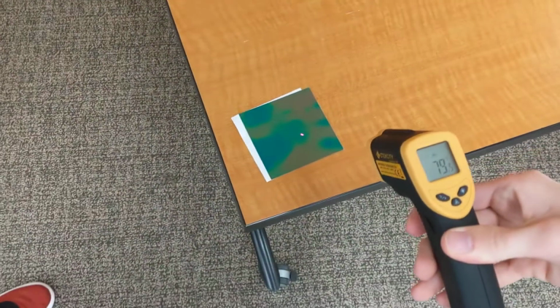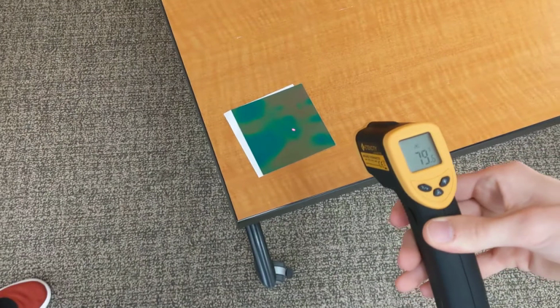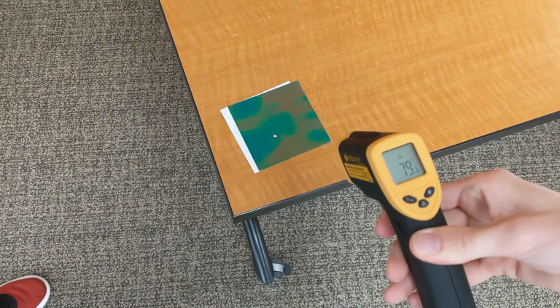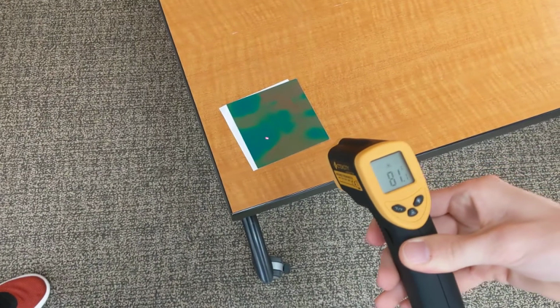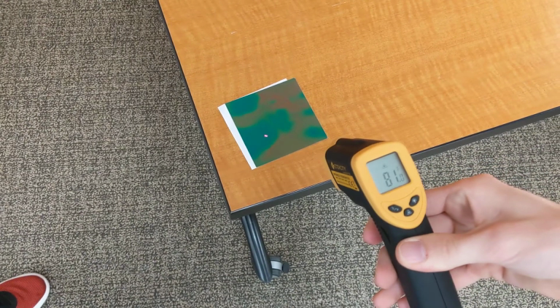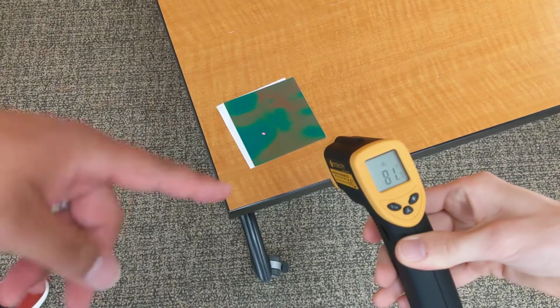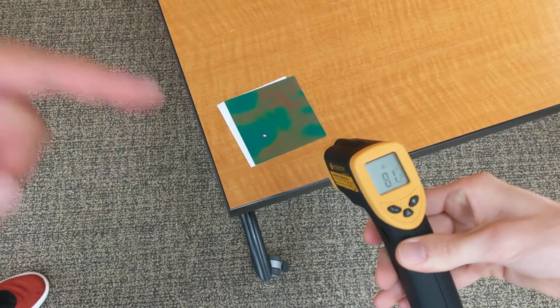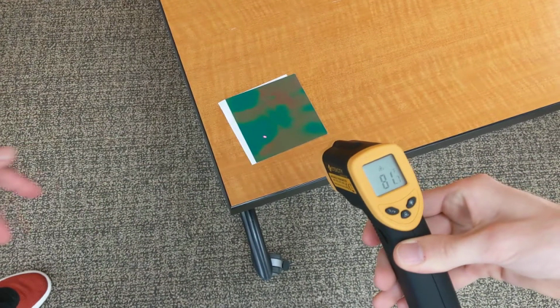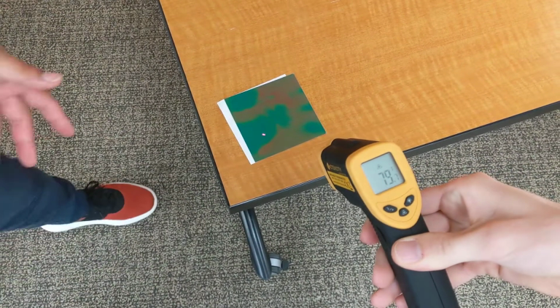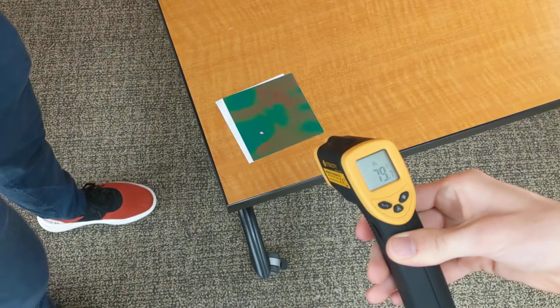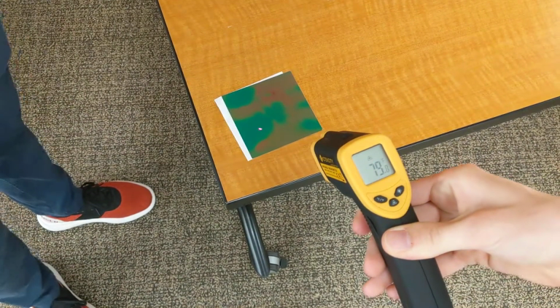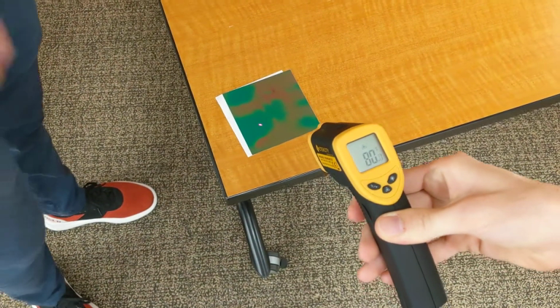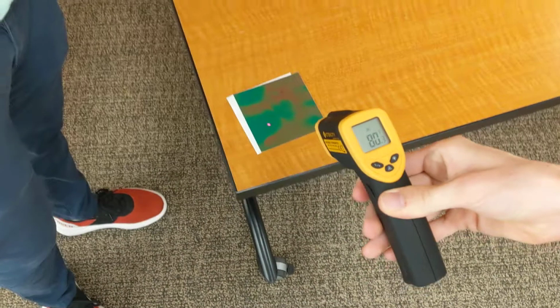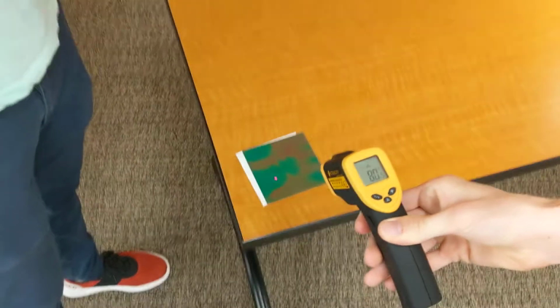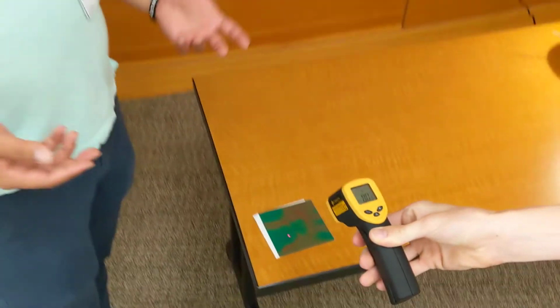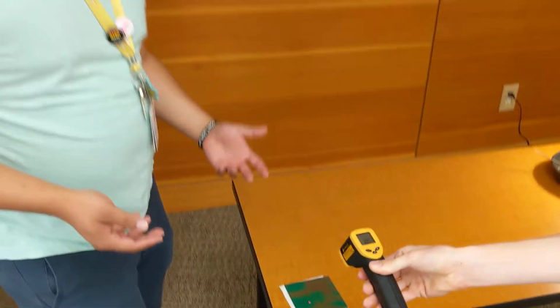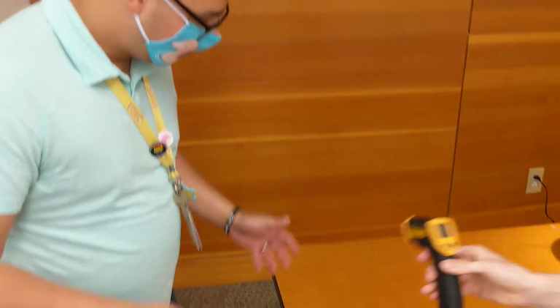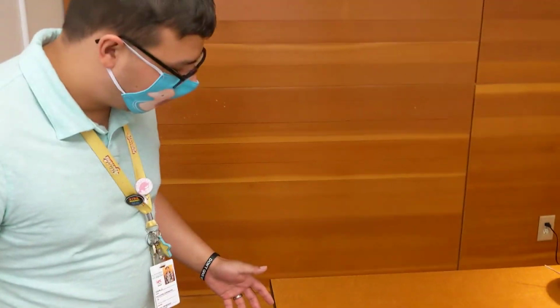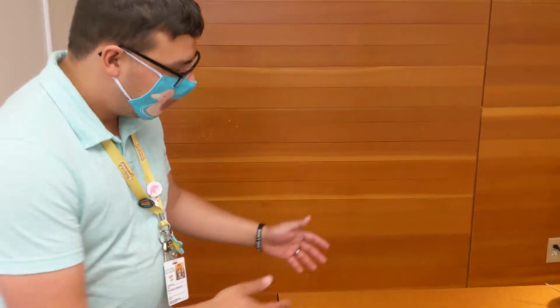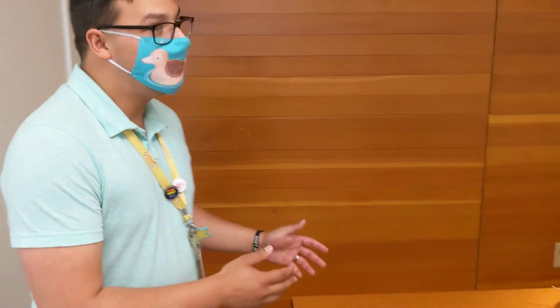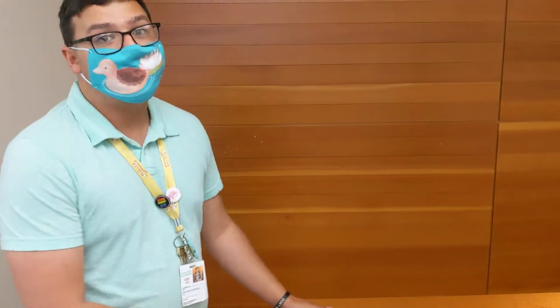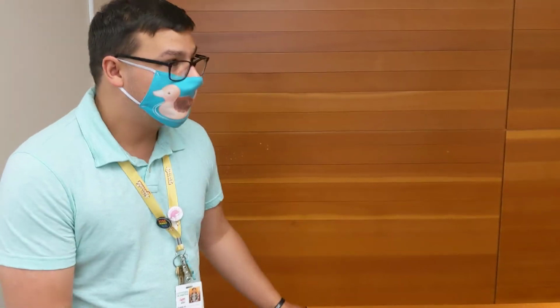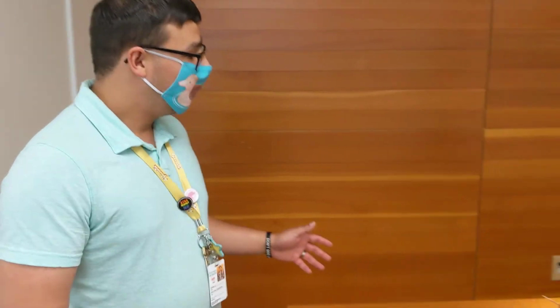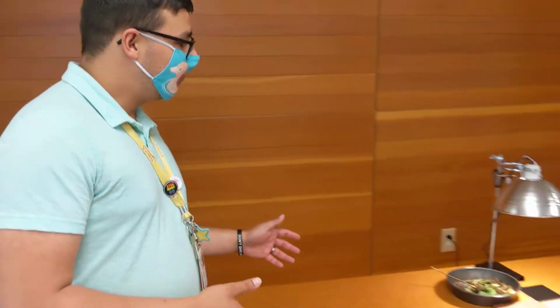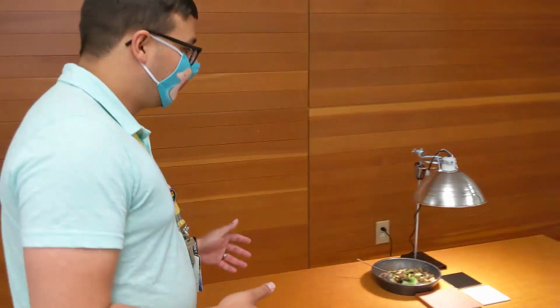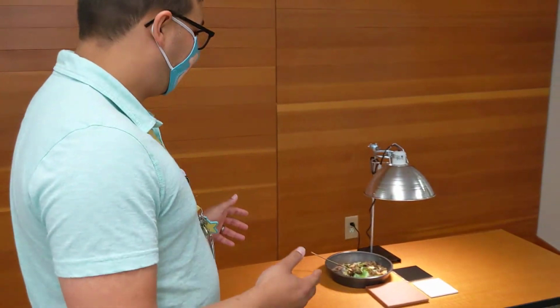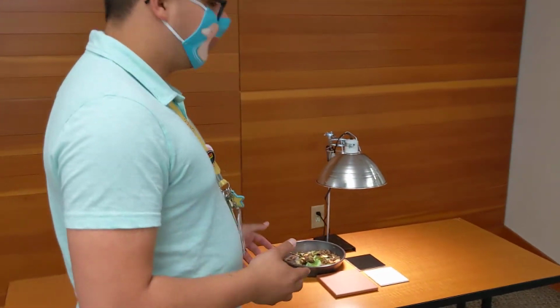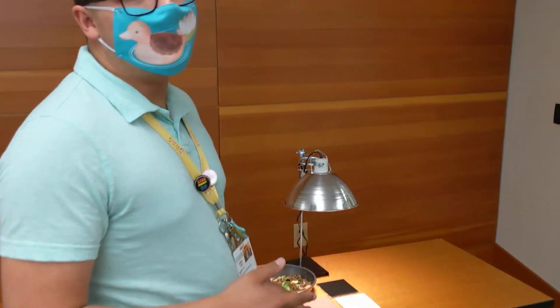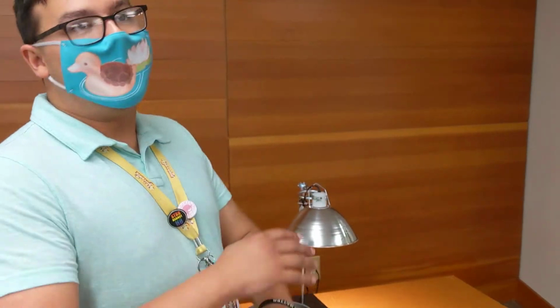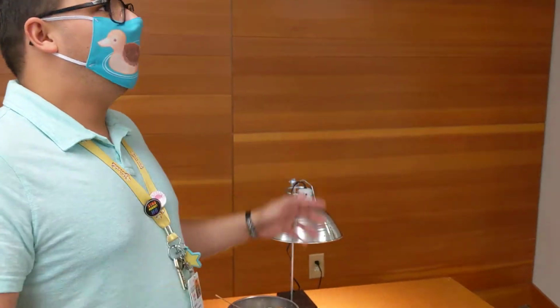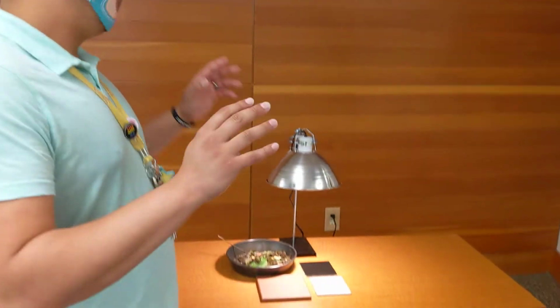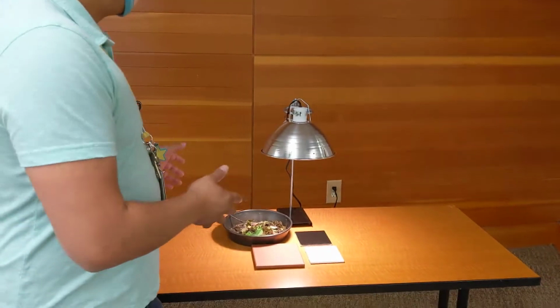And you can see that it actually increased by about 3 degrees — it went up to about 81 degrees Fahrenheit, which is really cool. Now that we know that it works, we can actually go to different things and see how that all transfers.